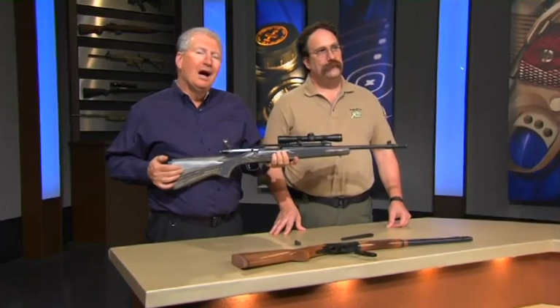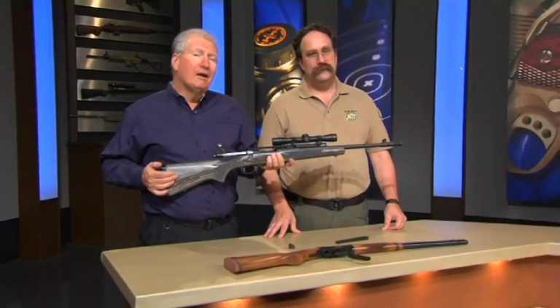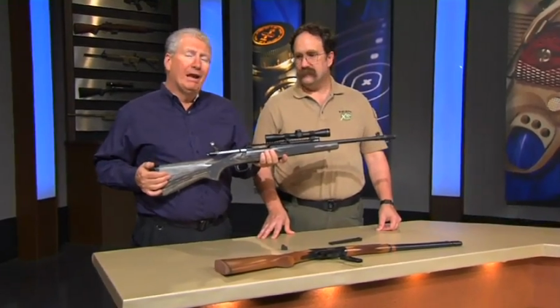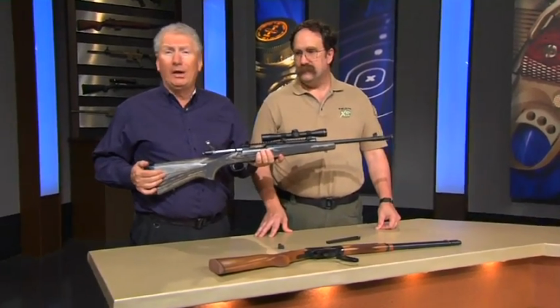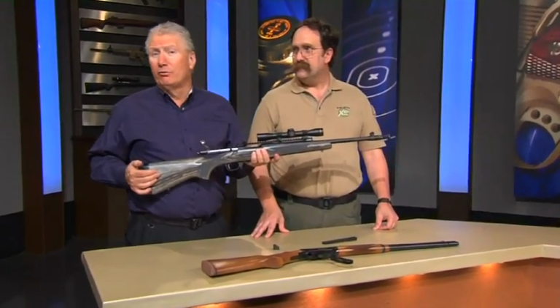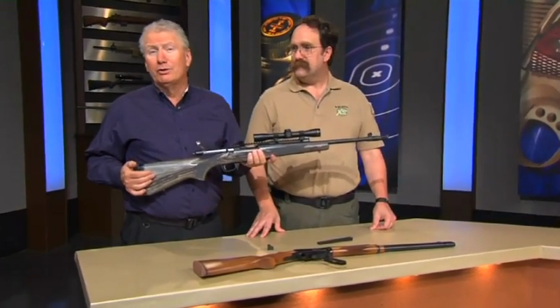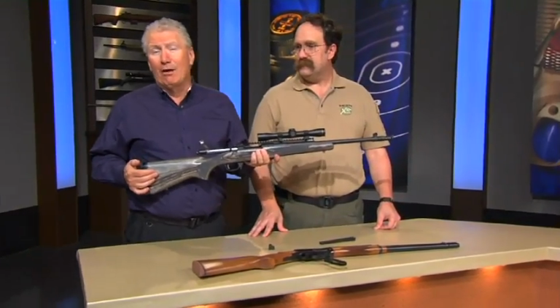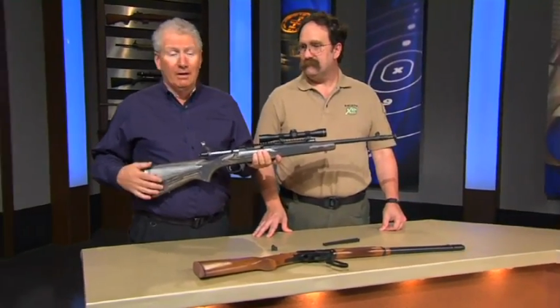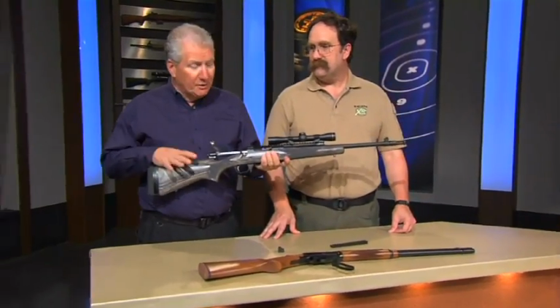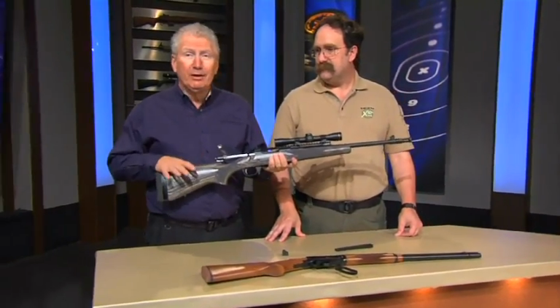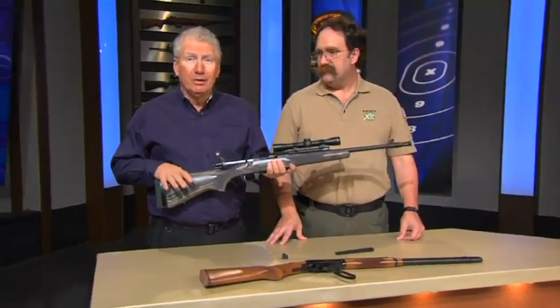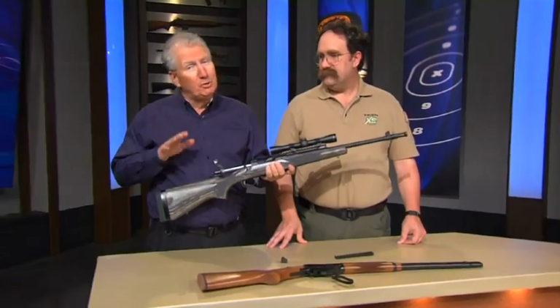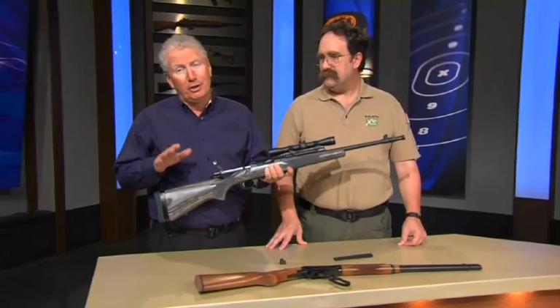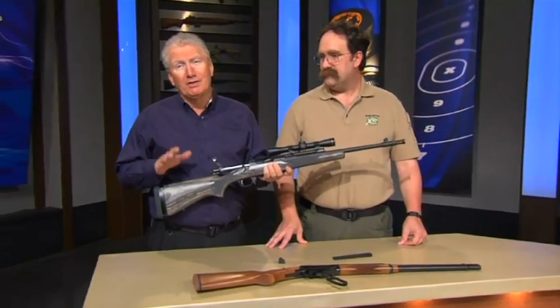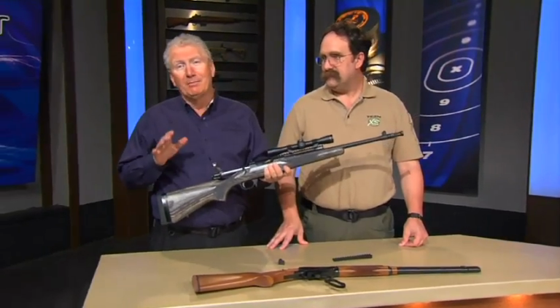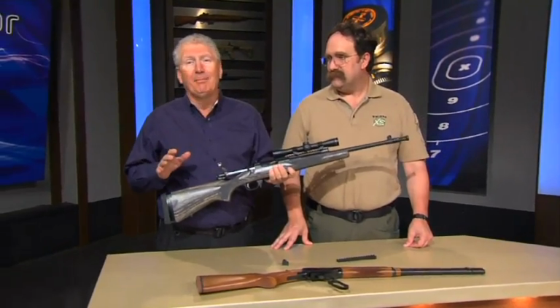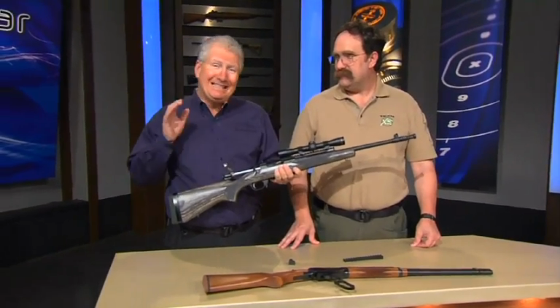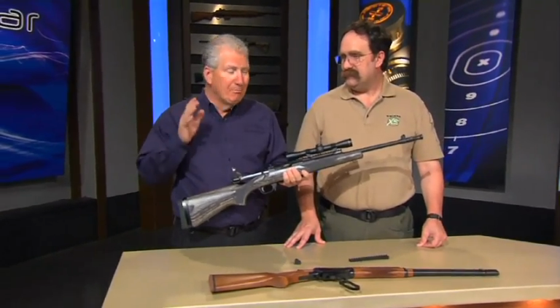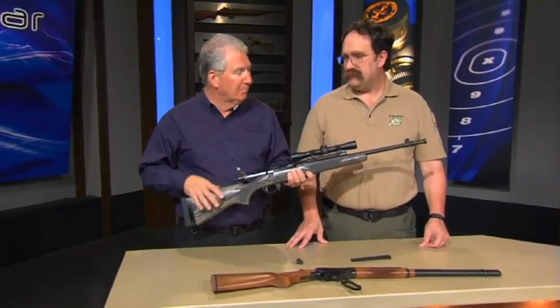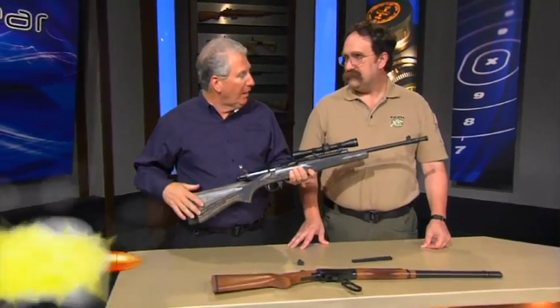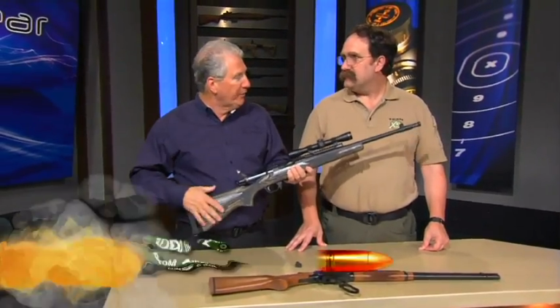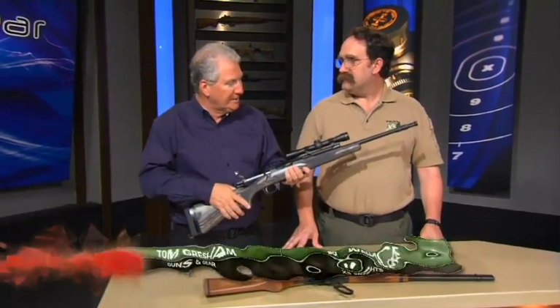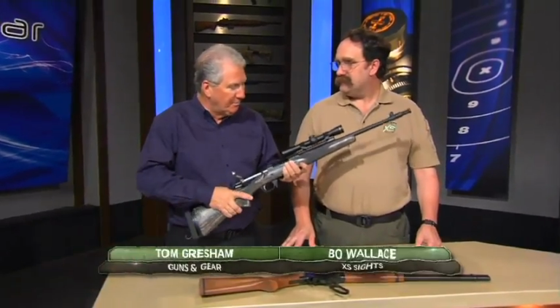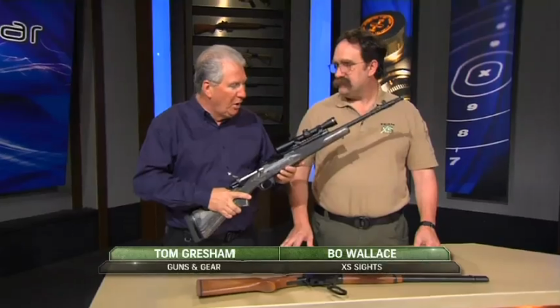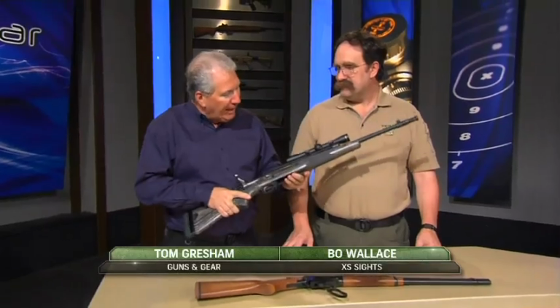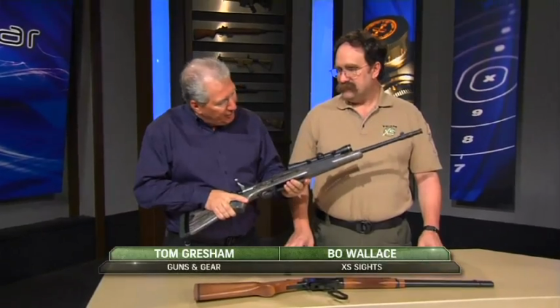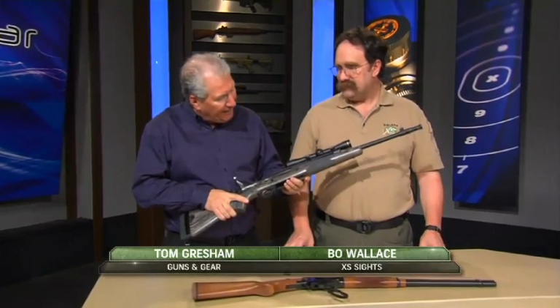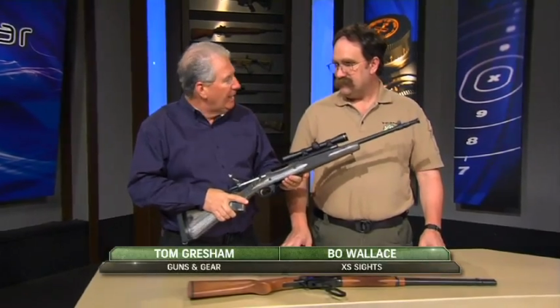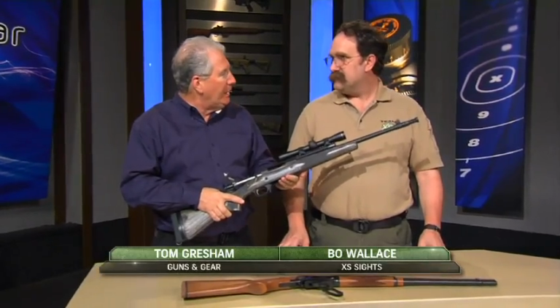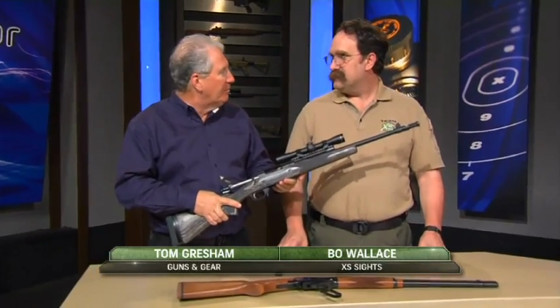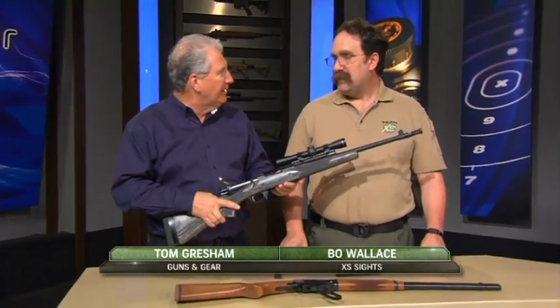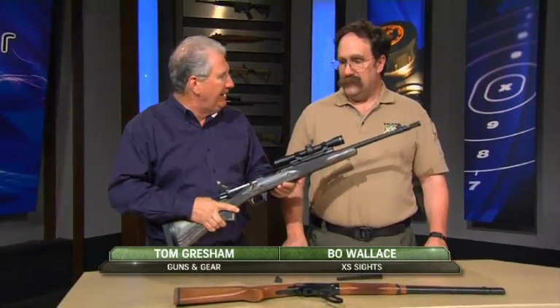A lot of development went into the Ruger Scout Rifle, and it's a really good one, but sure enough somebody comes along and makes it even better. Bo Wallace is with XS Sights. You guys took a look at that and said you could do something about that. Yeah.